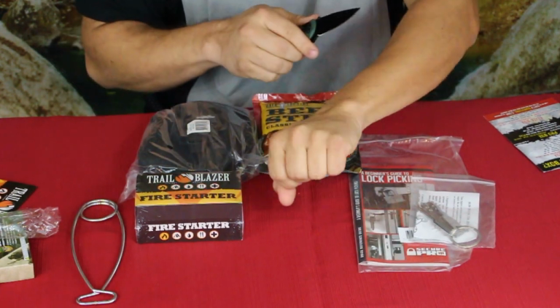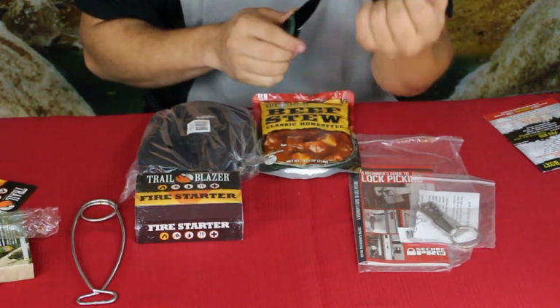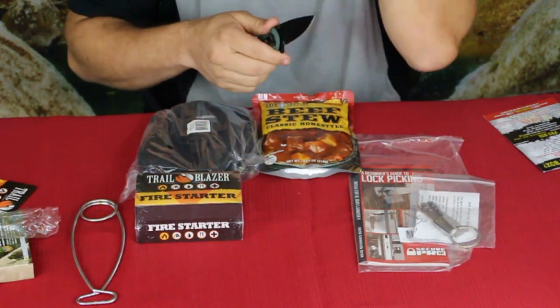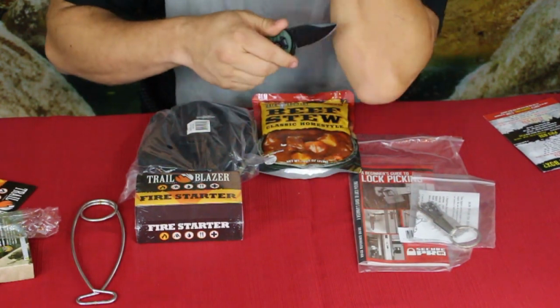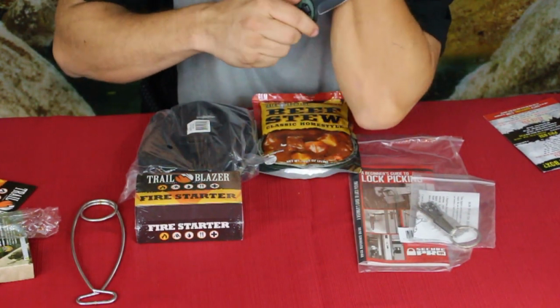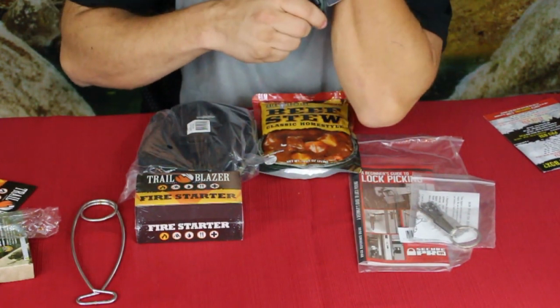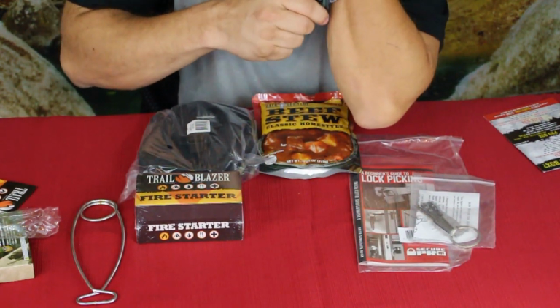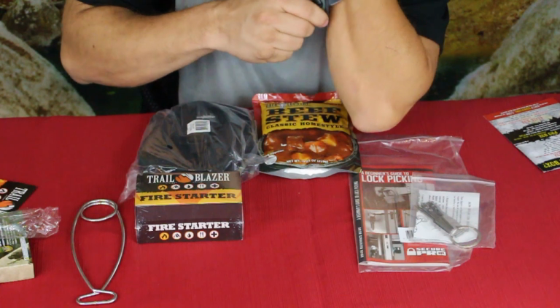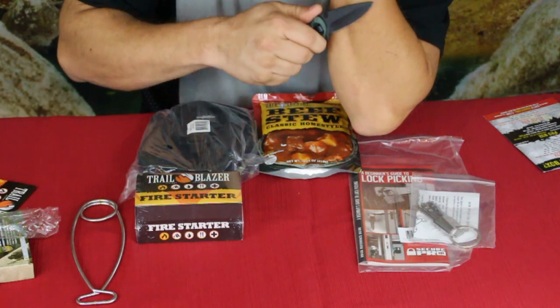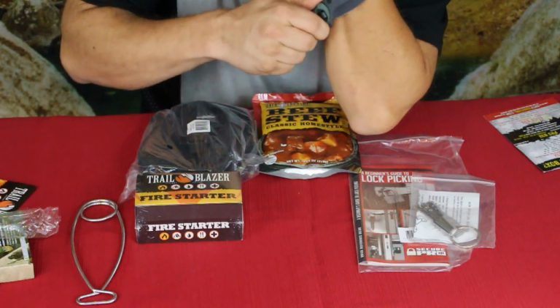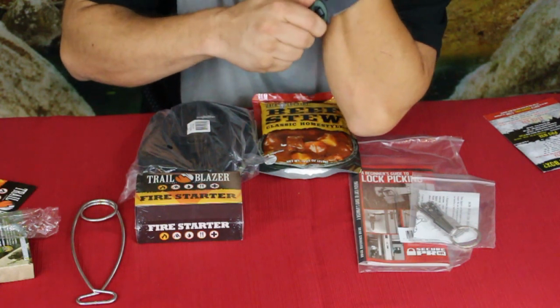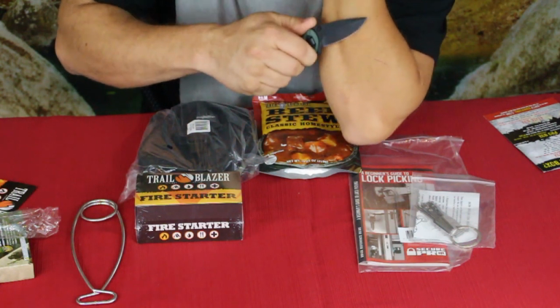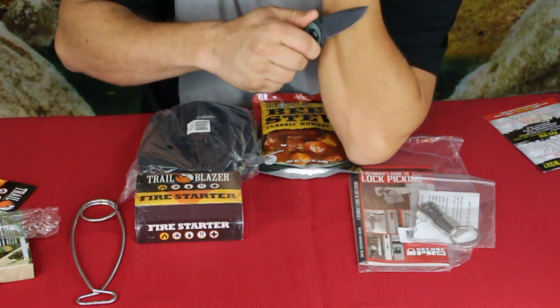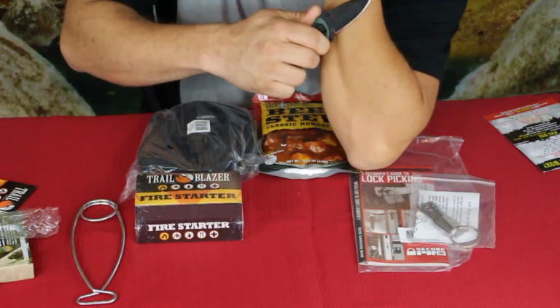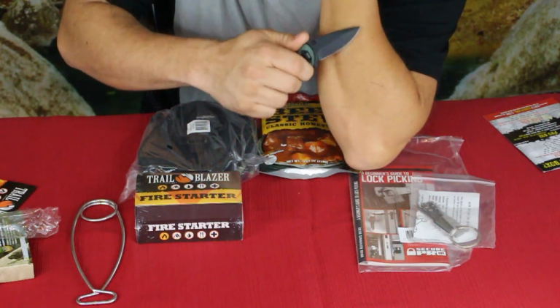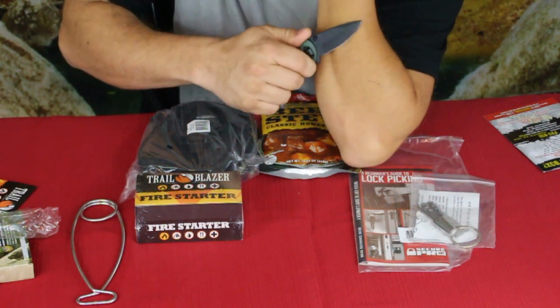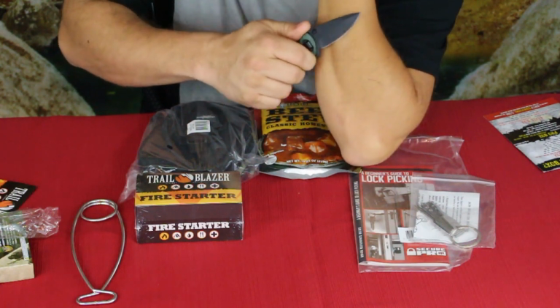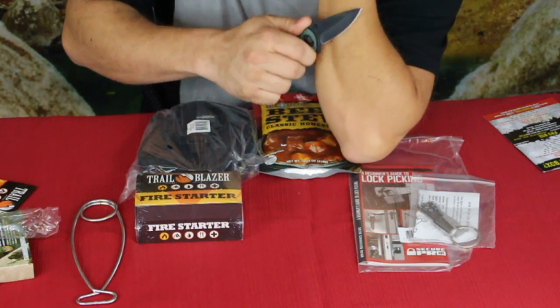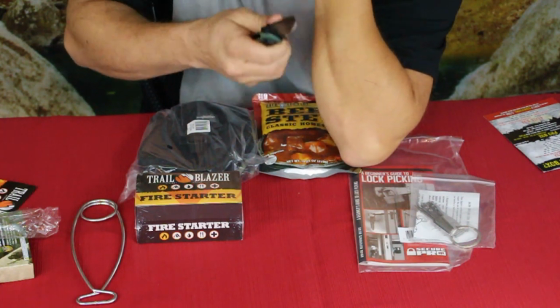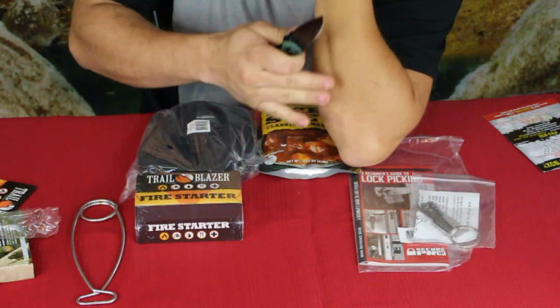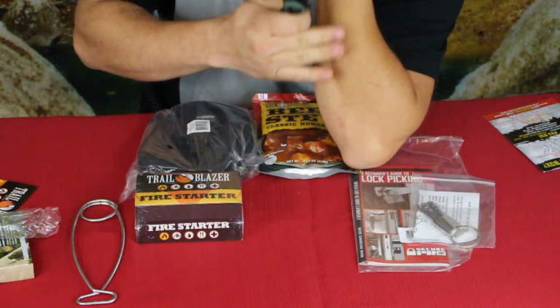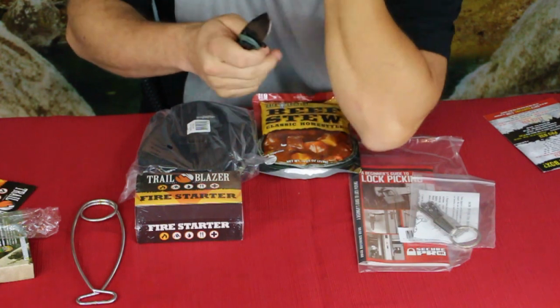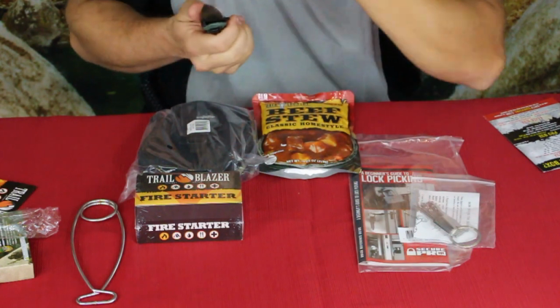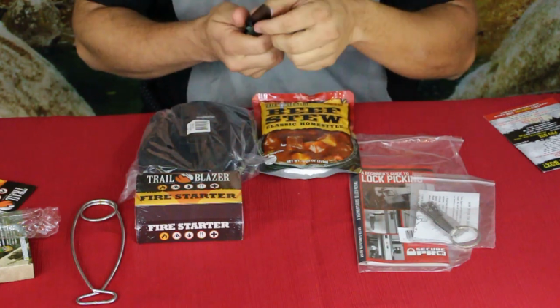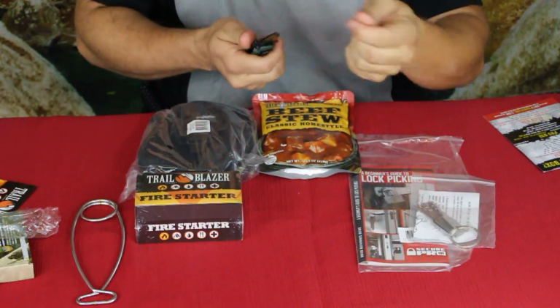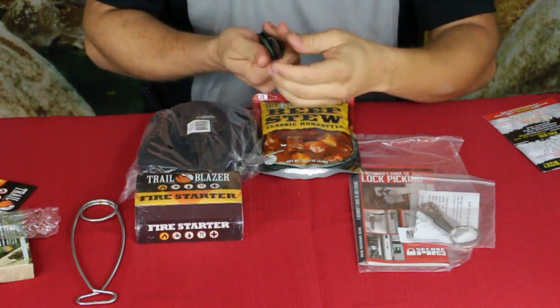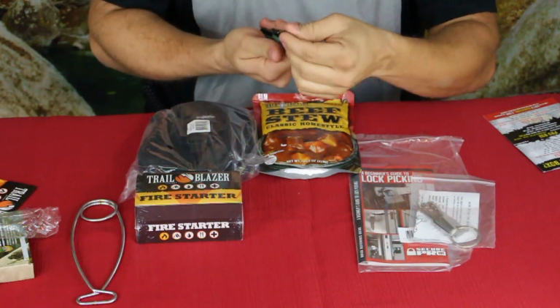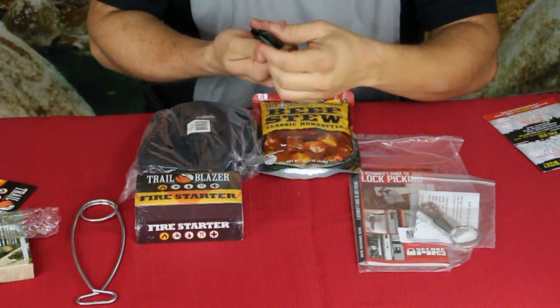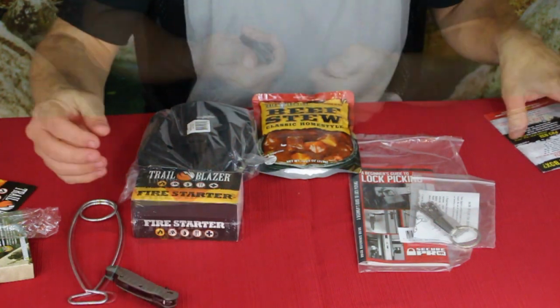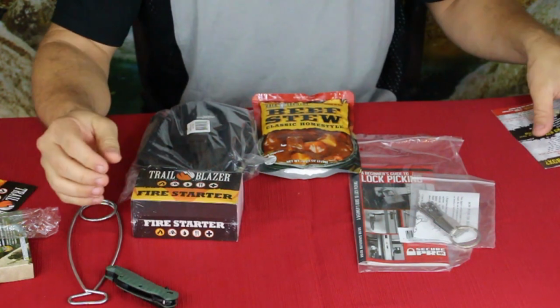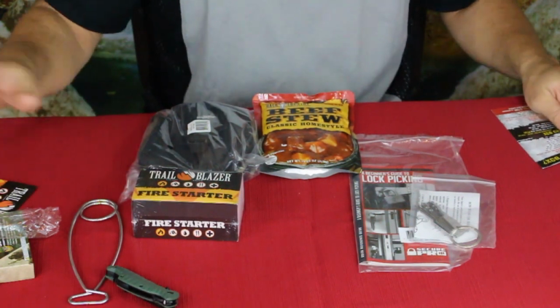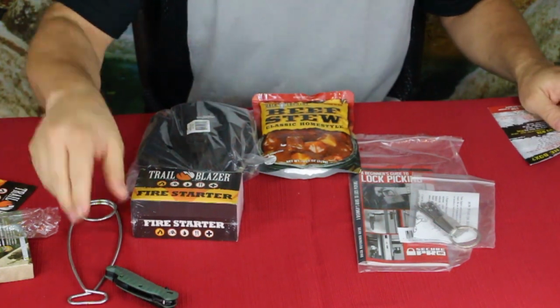Let's take a little cut test here. It's taking the hair right off my arm, so it has a nice edge to it.